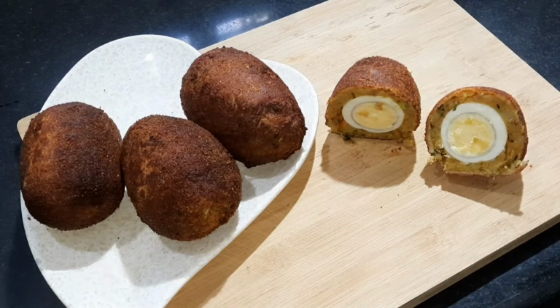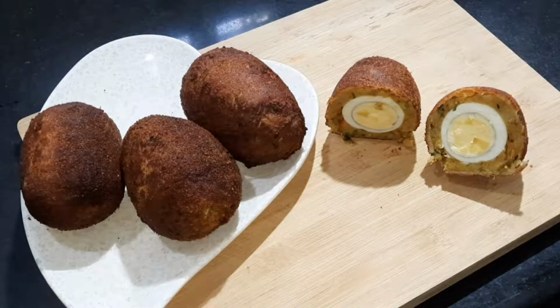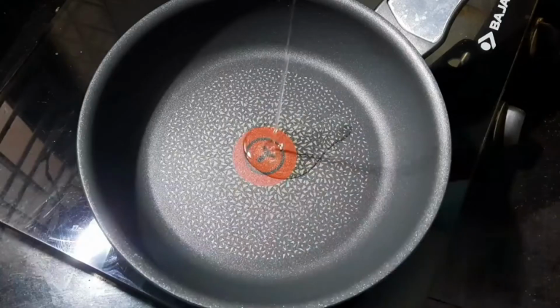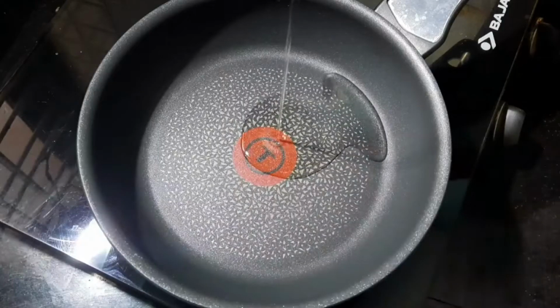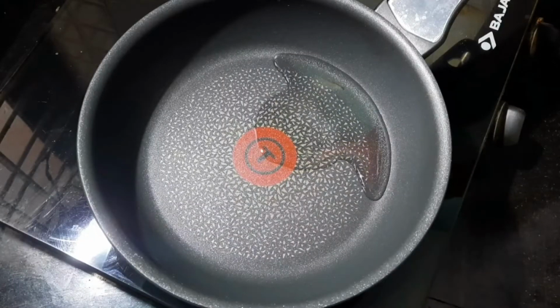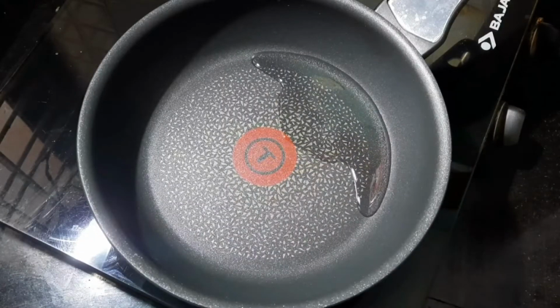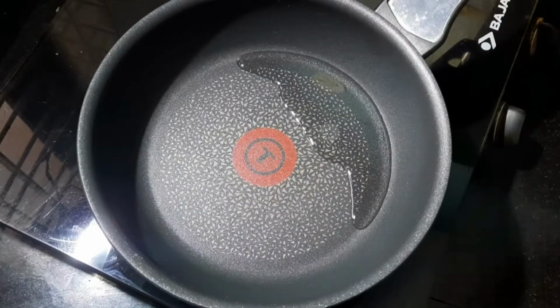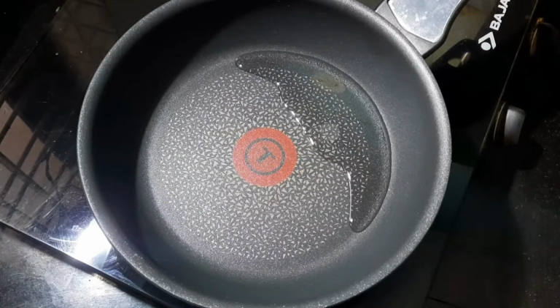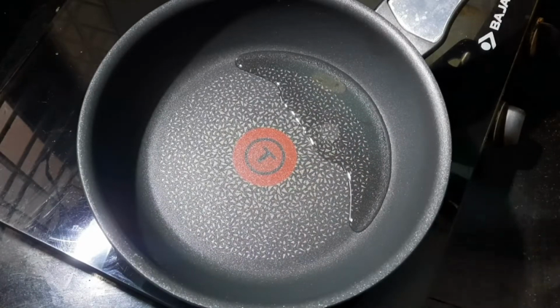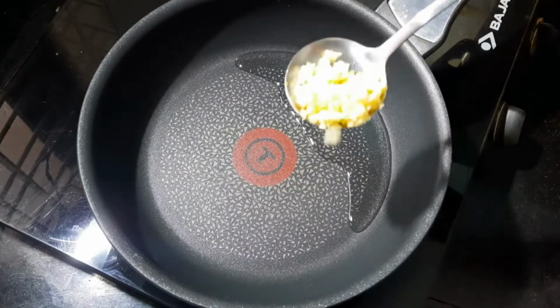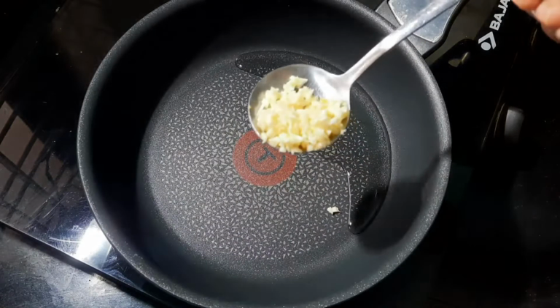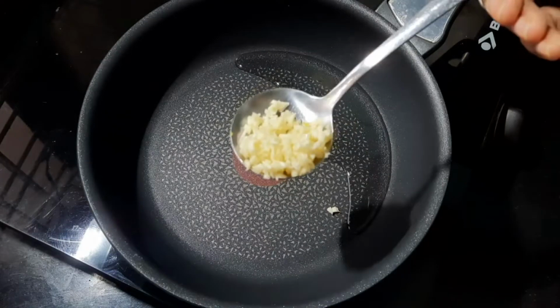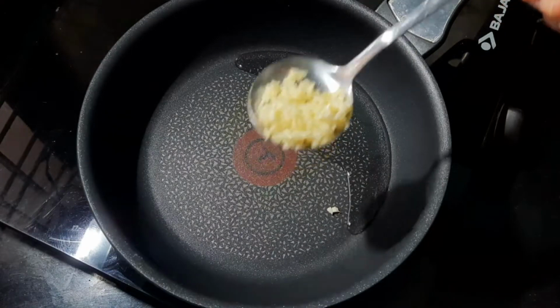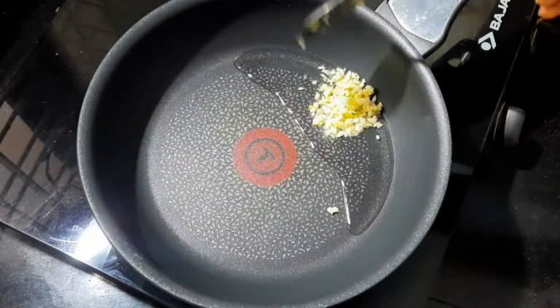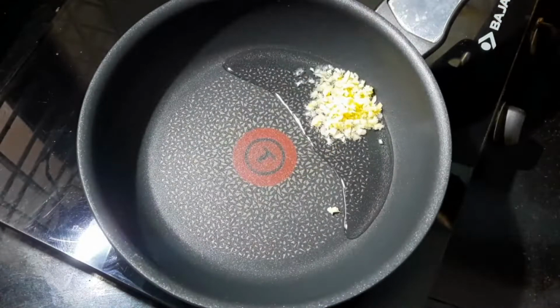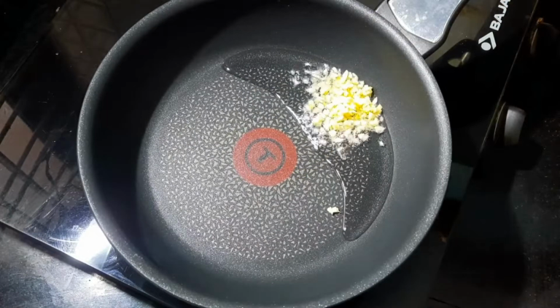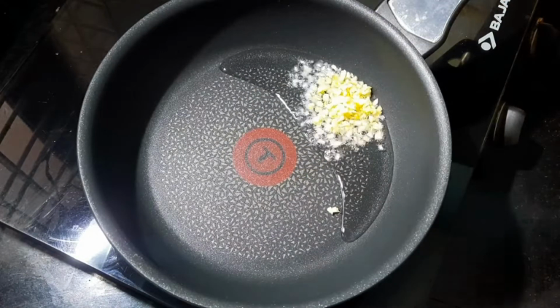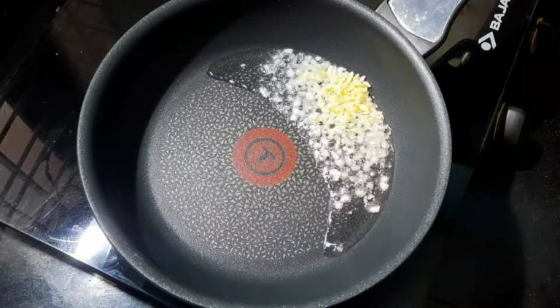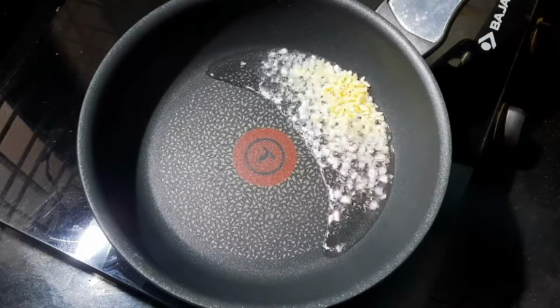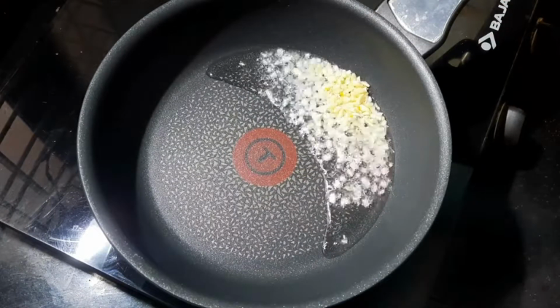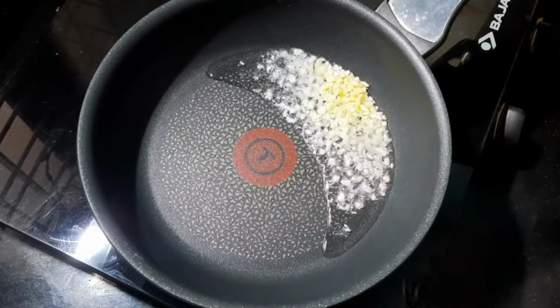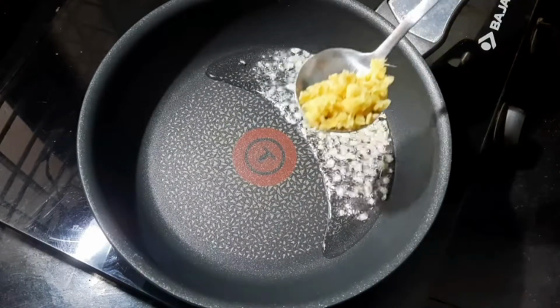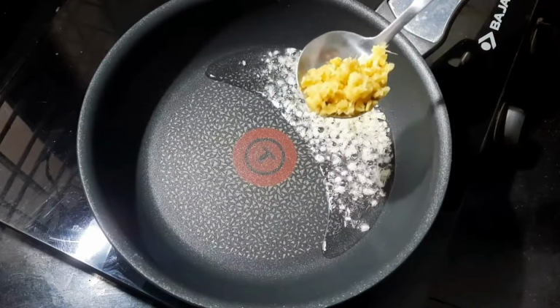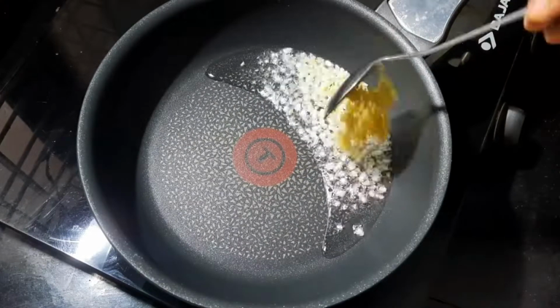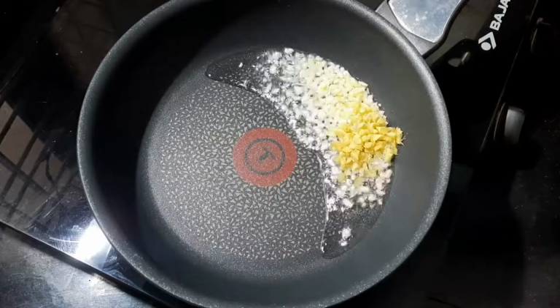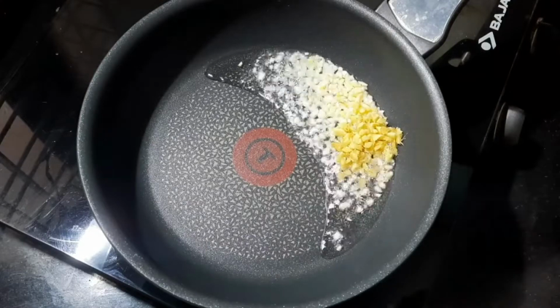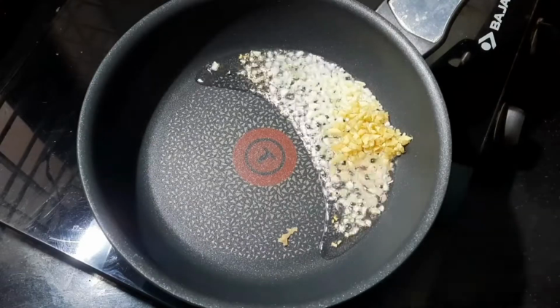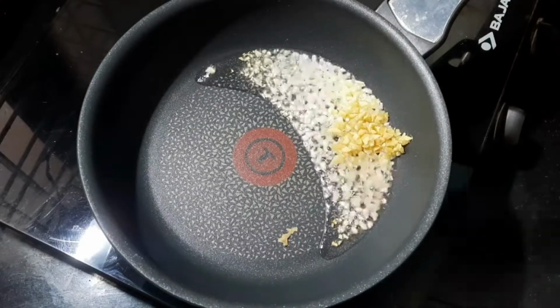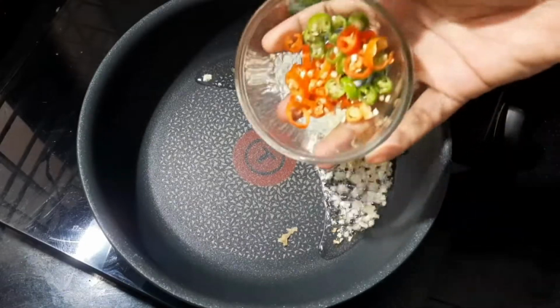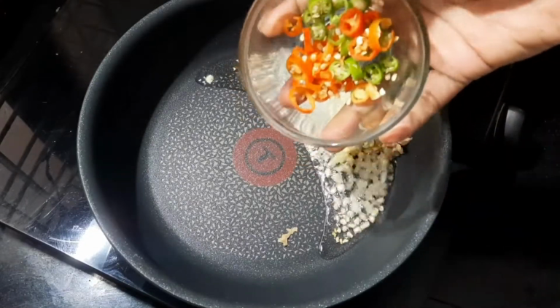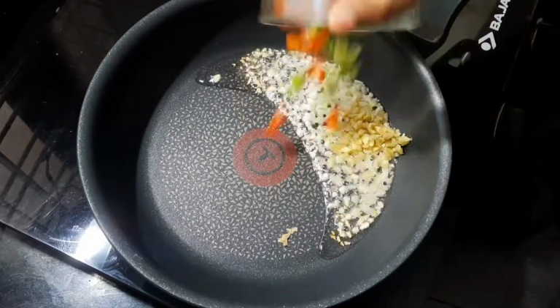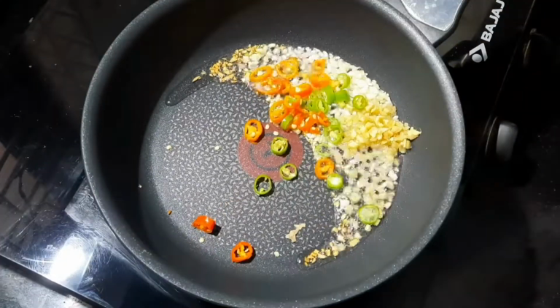A little masala, a little oil in the pan — a small teaspoon. Then we will add two vegetables. We will add the vegetables.